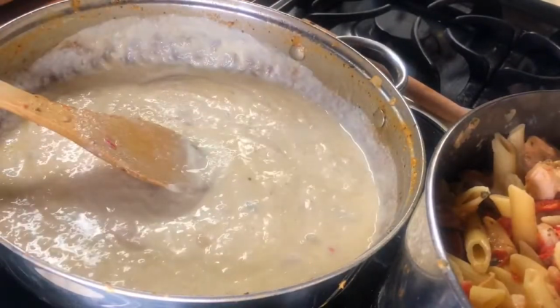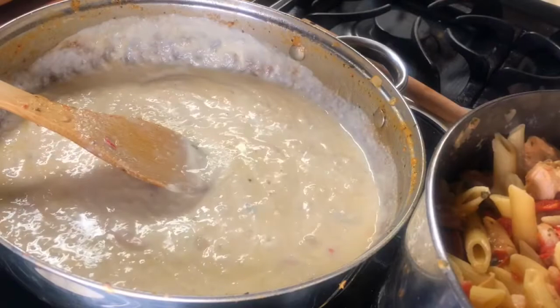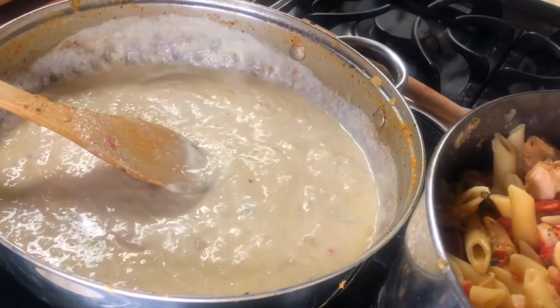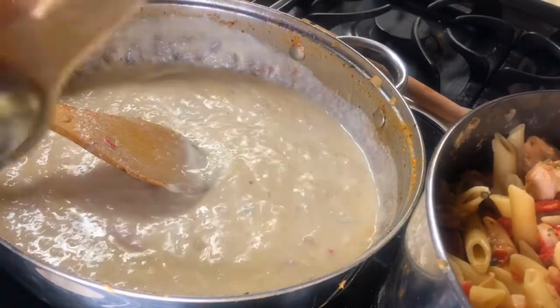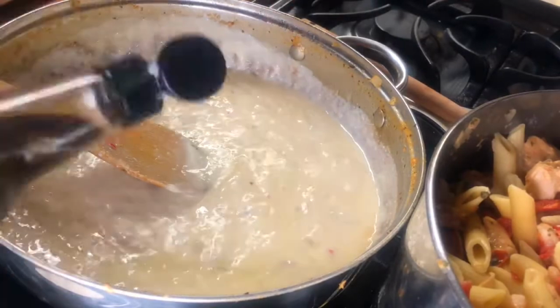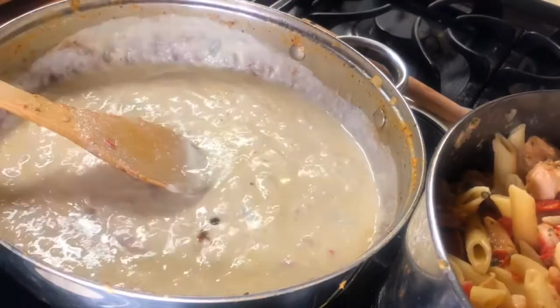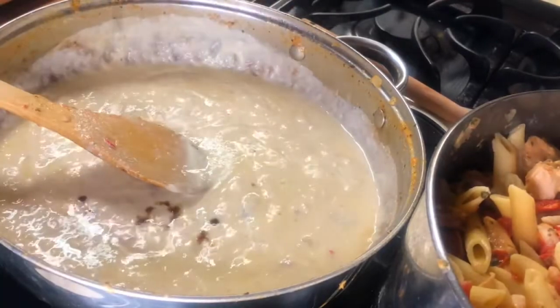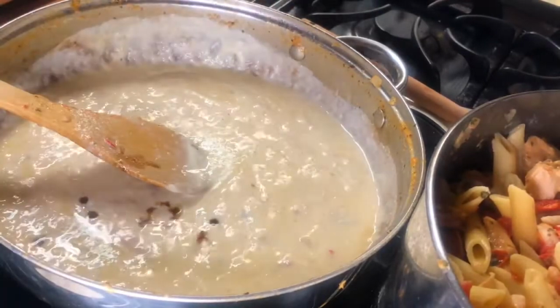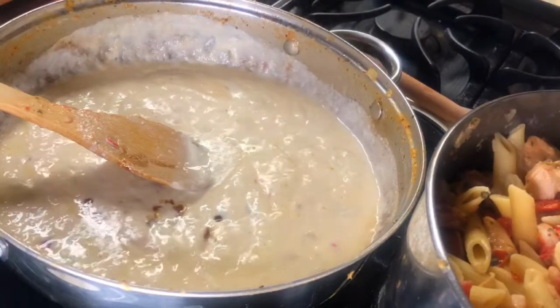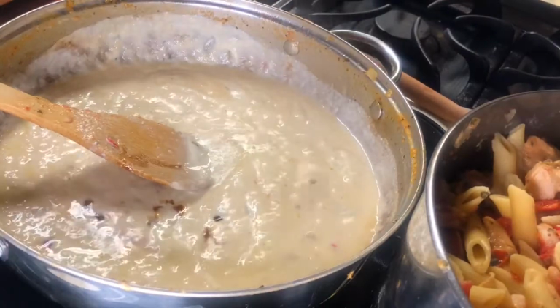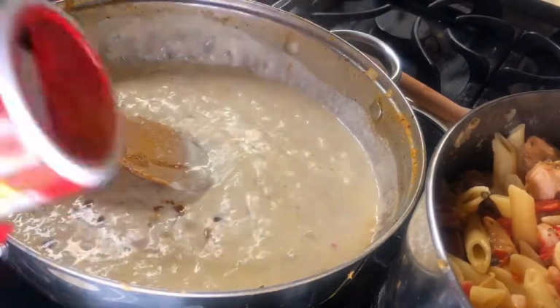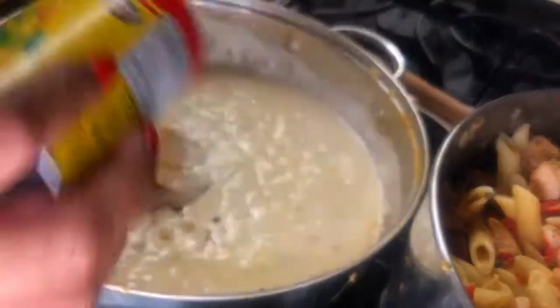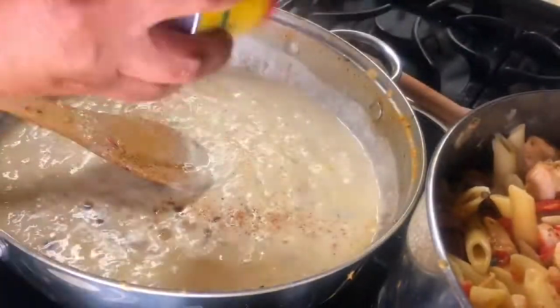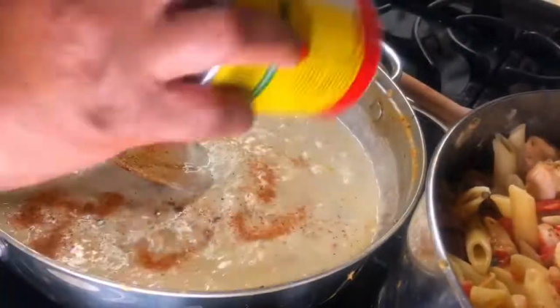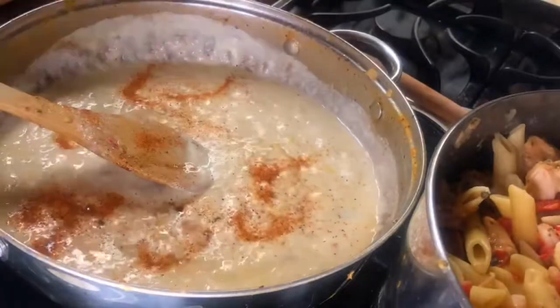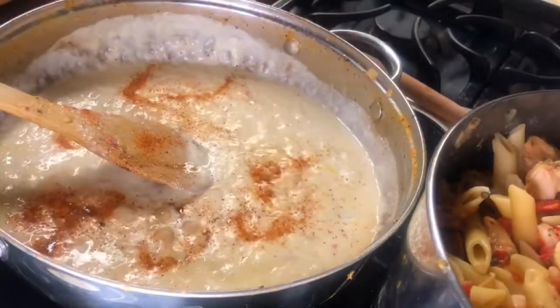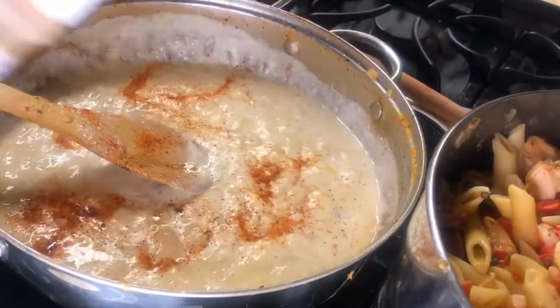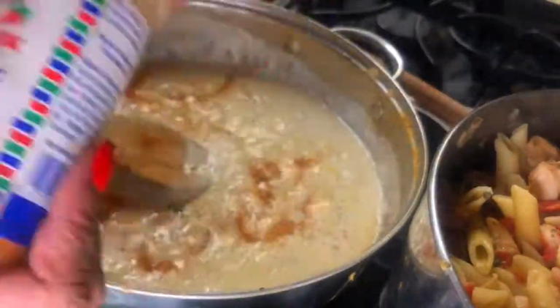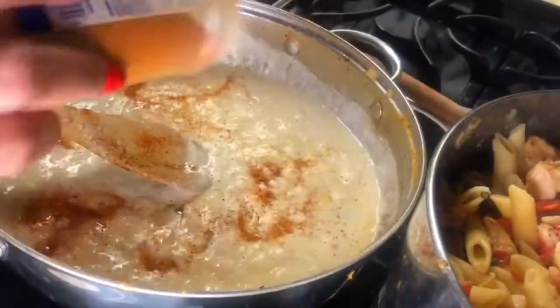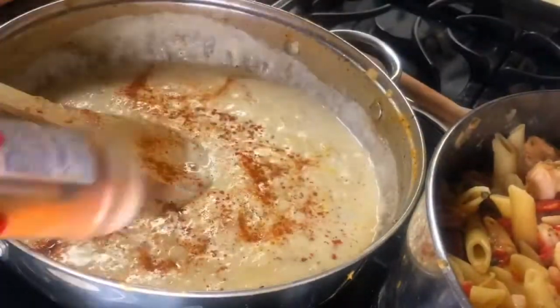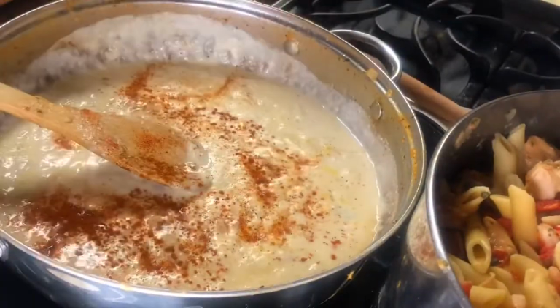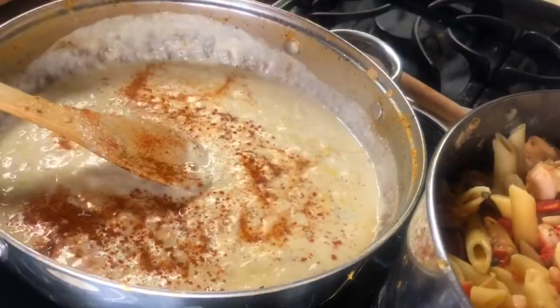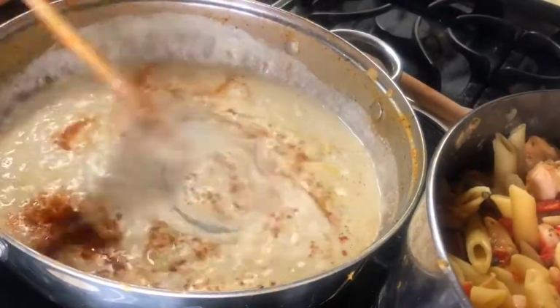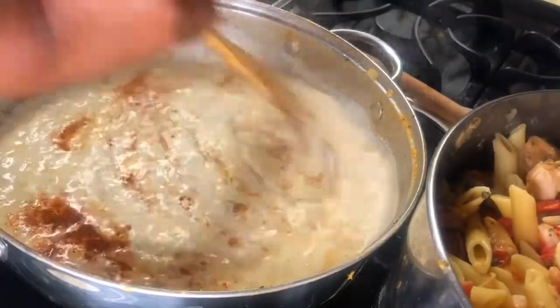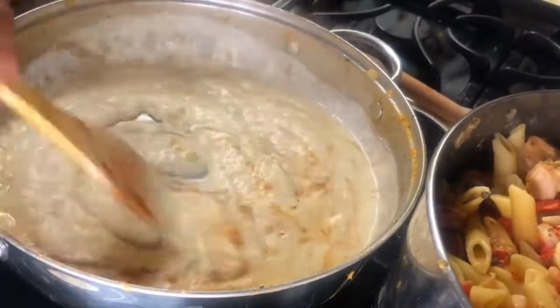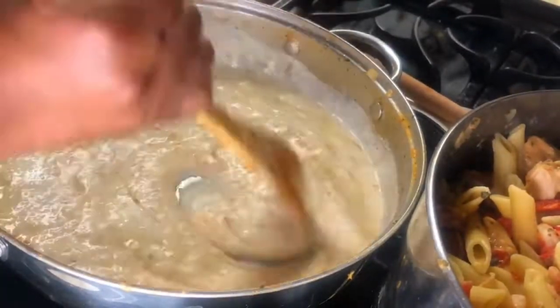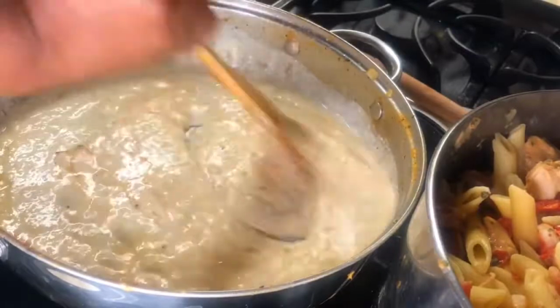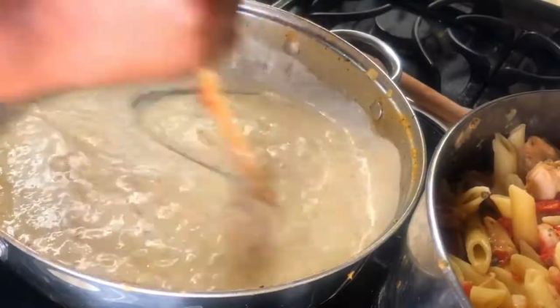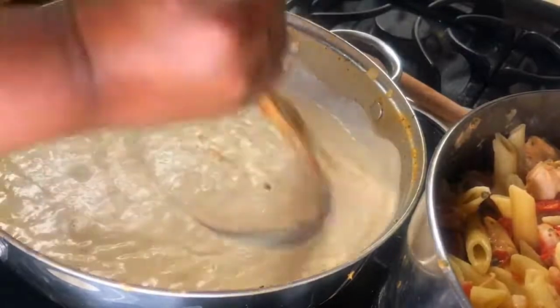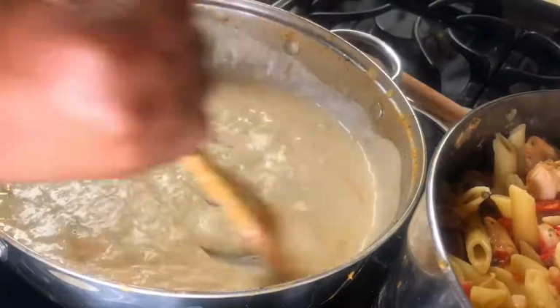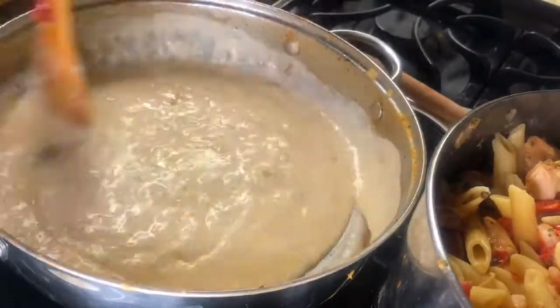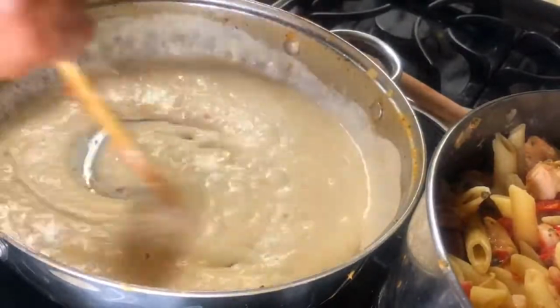Don't worry about the measurements, I'll have it down in the description. A pinch or two of some Worcestershire sauce here — I'm going to season my roux, or my bechamel sauce, stirring it well.